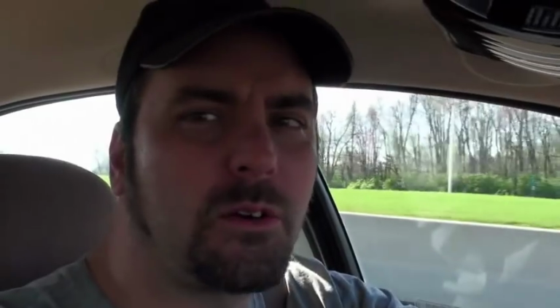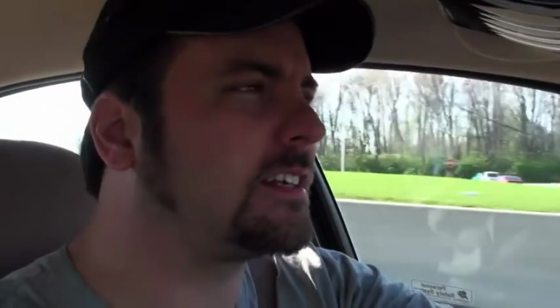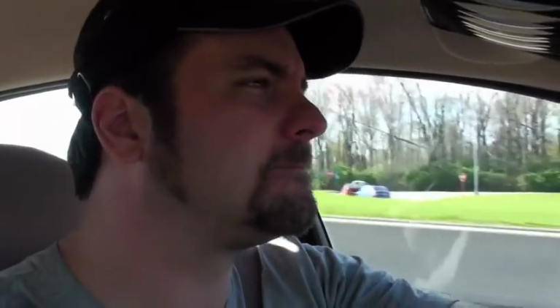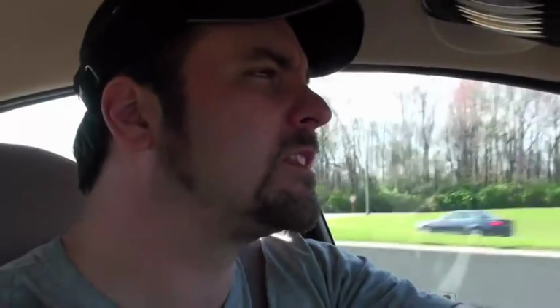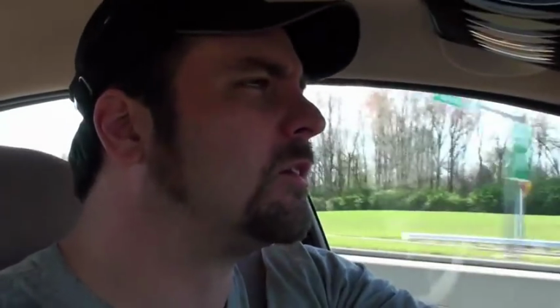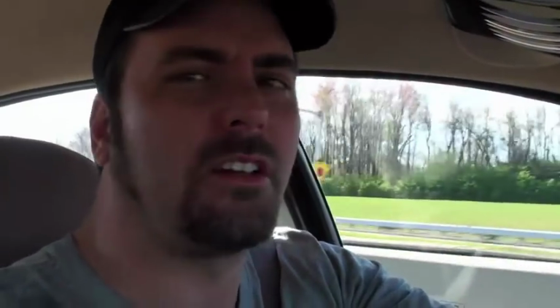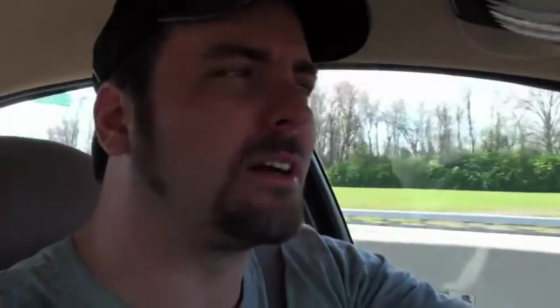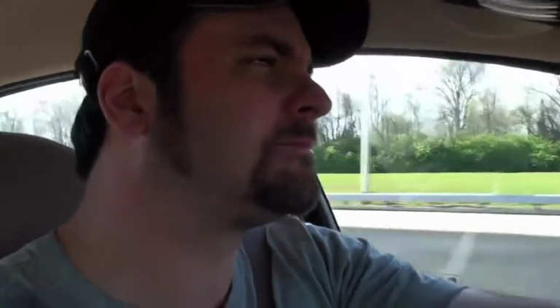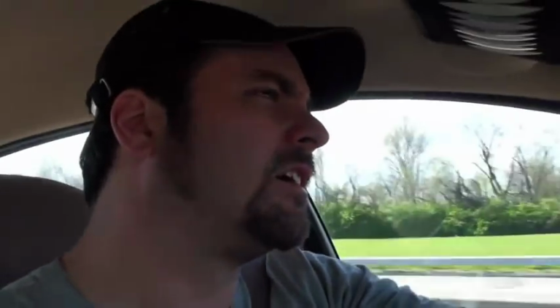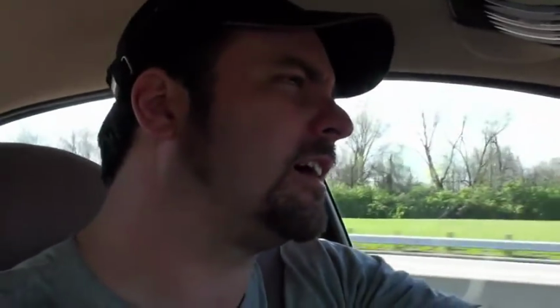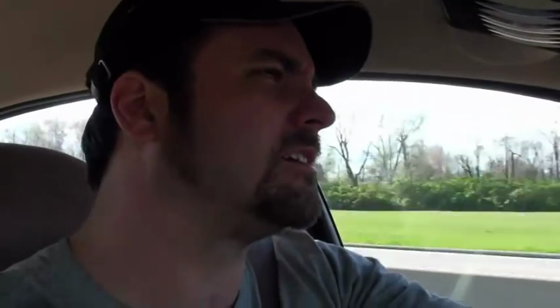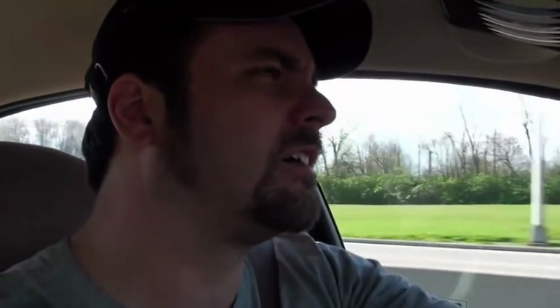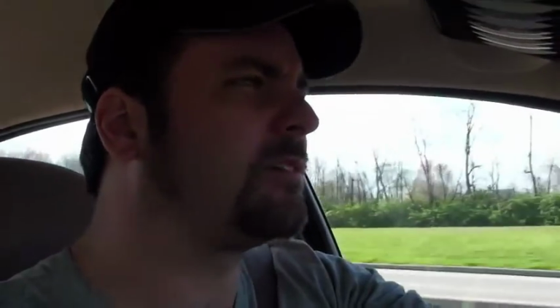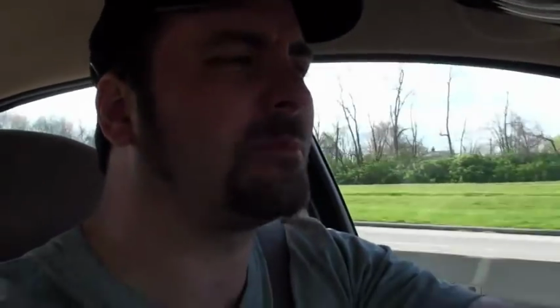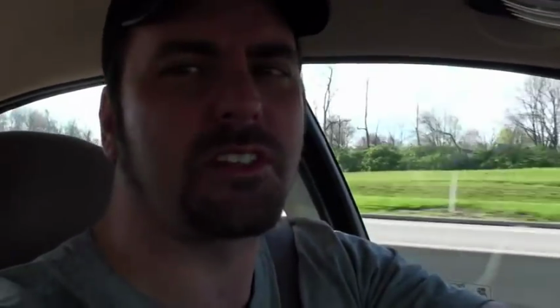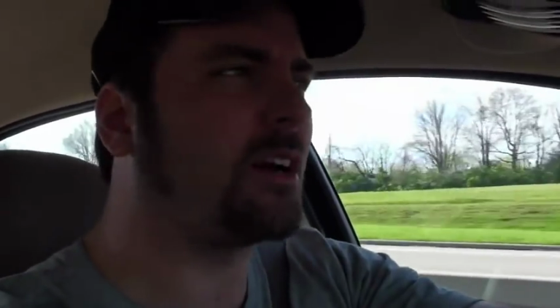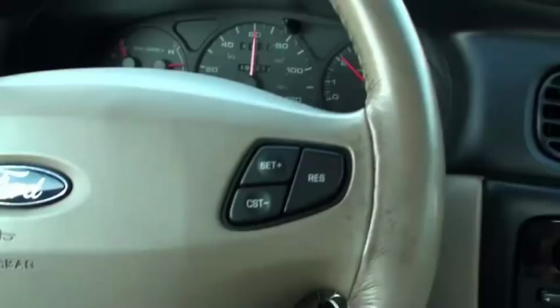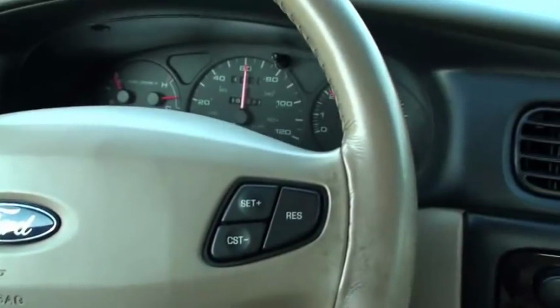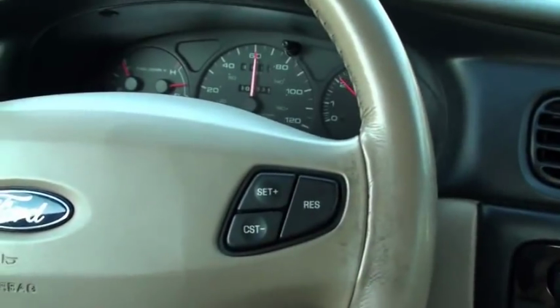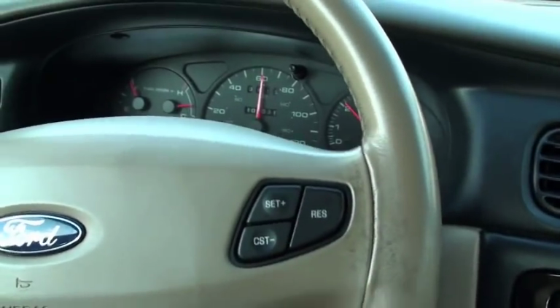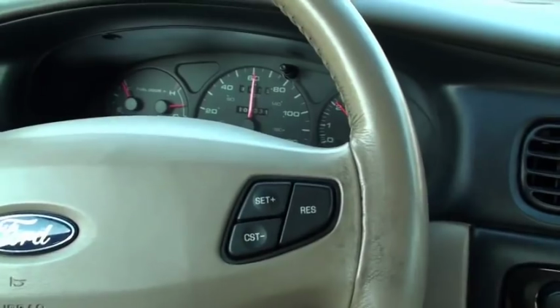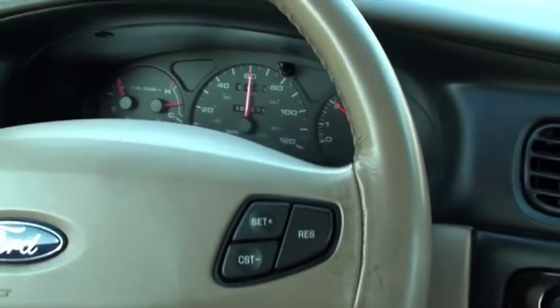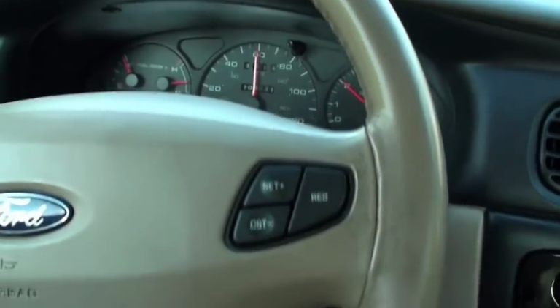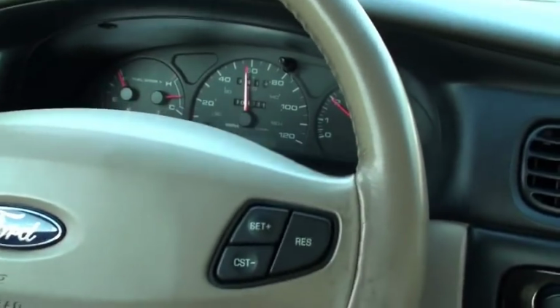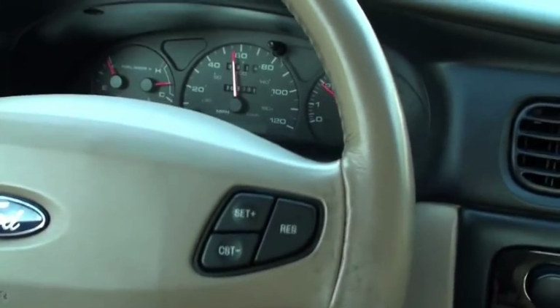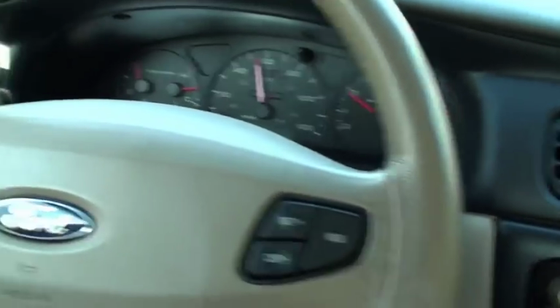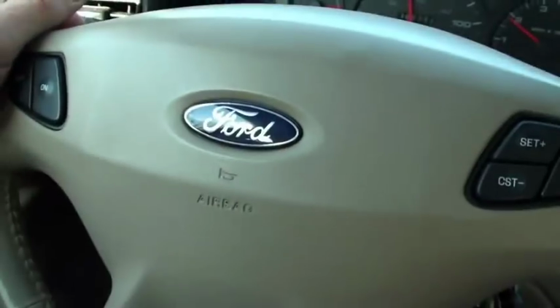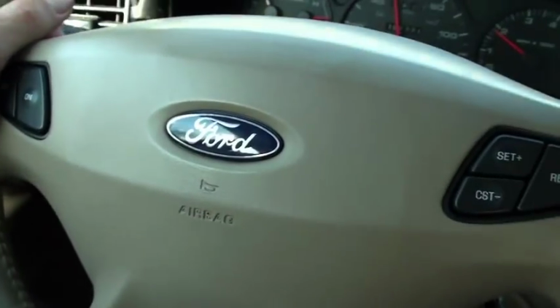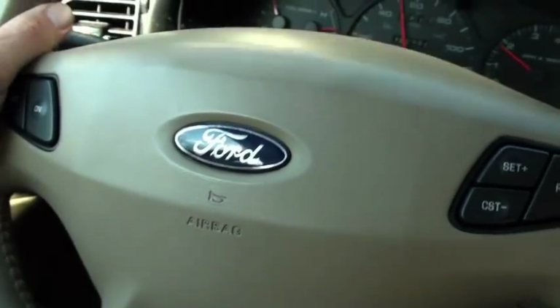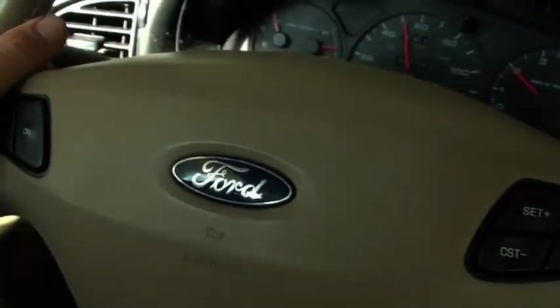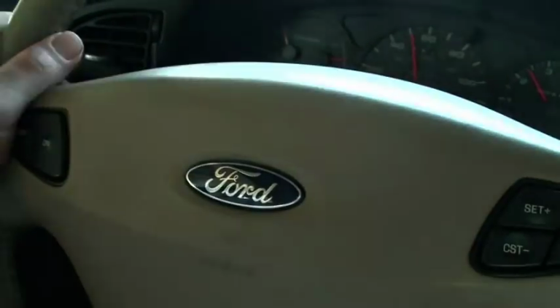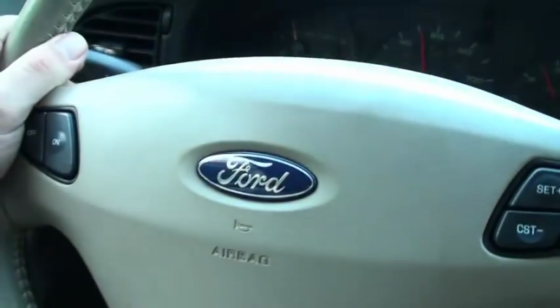Gorgeous day today. Driving along the highway, and something funny happens when we step on our brakes. We step on the brakes and — see that steering wheel shaking?